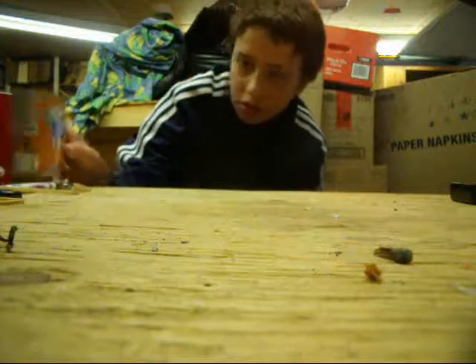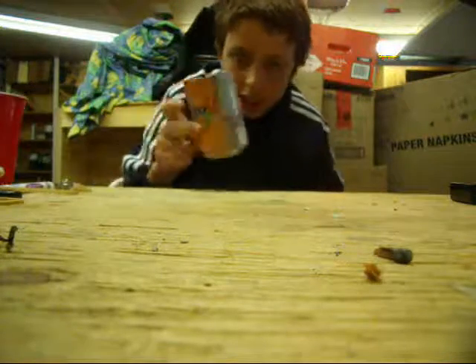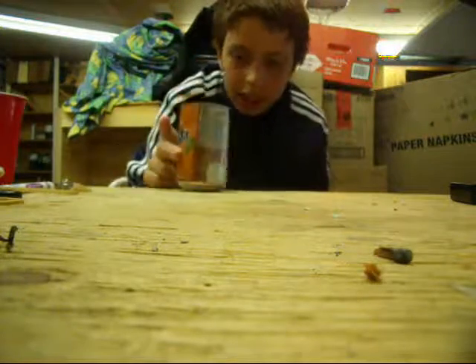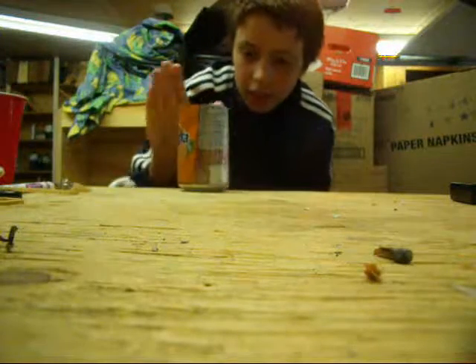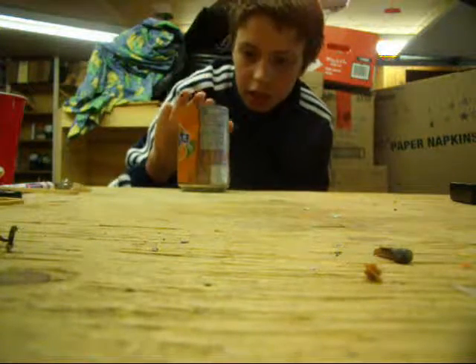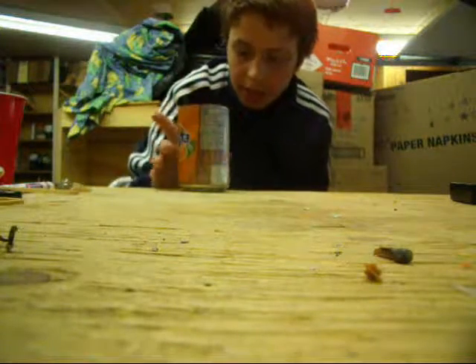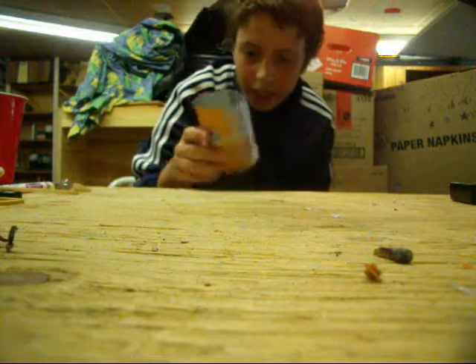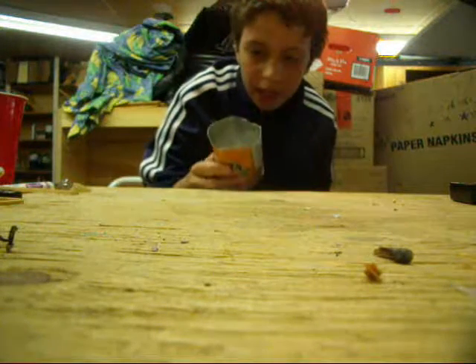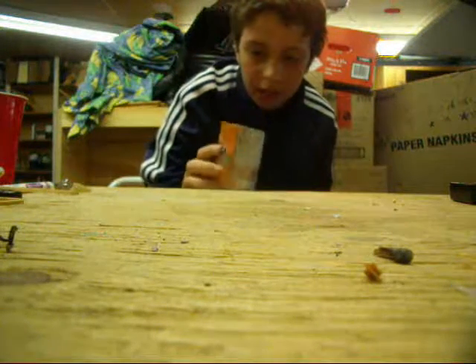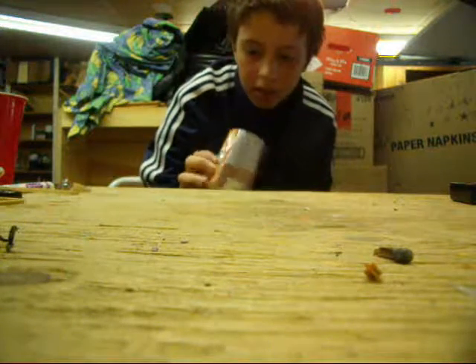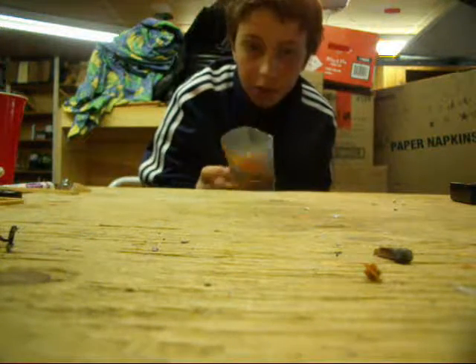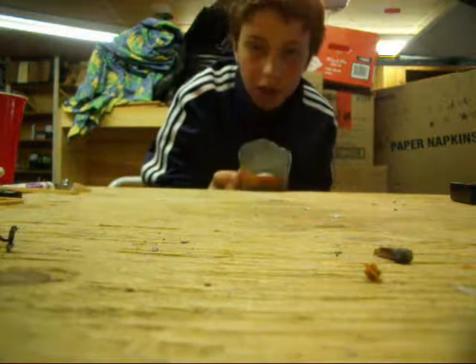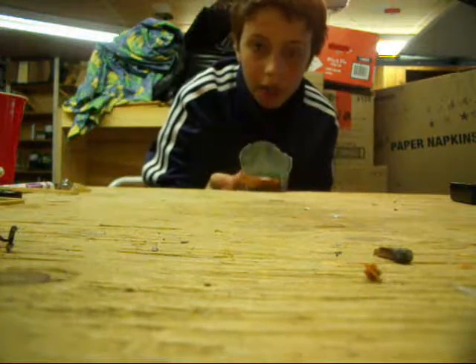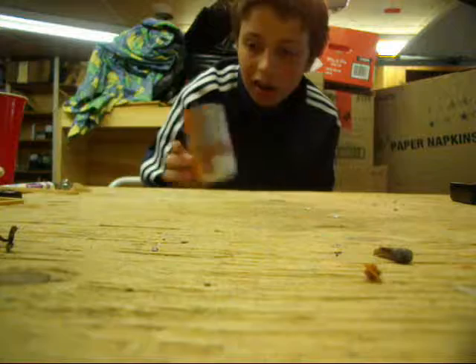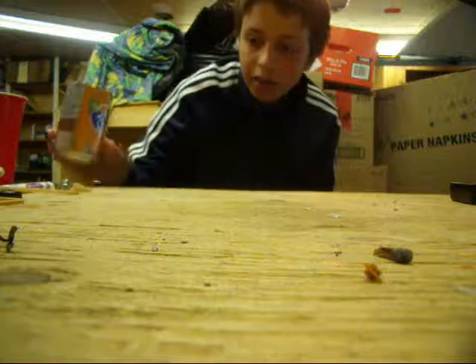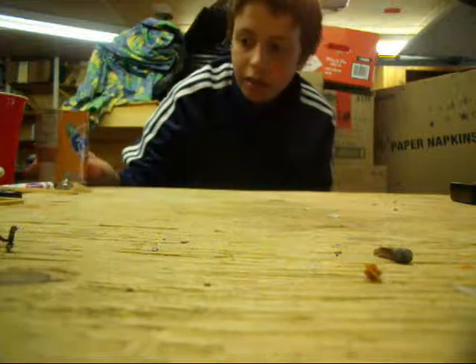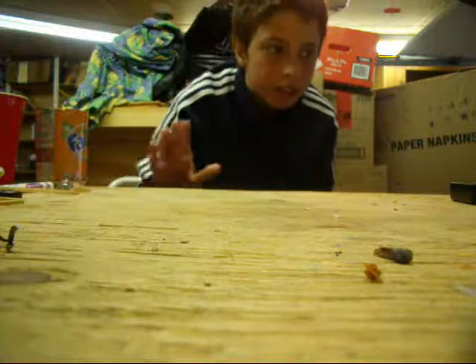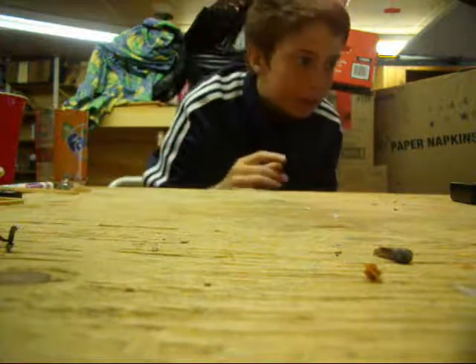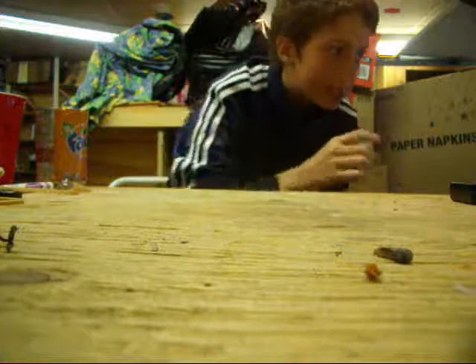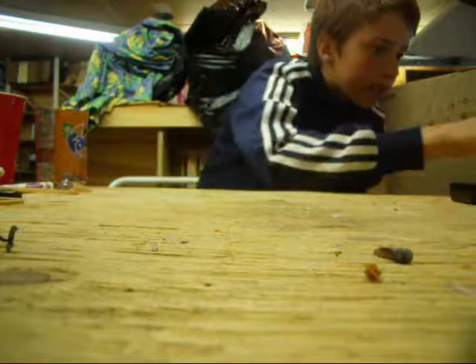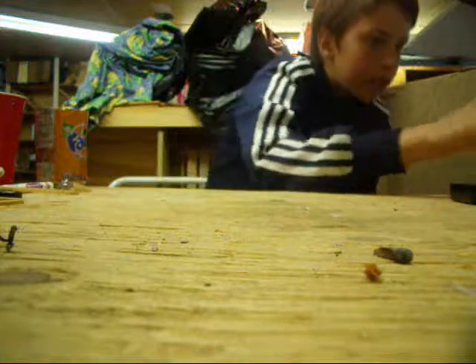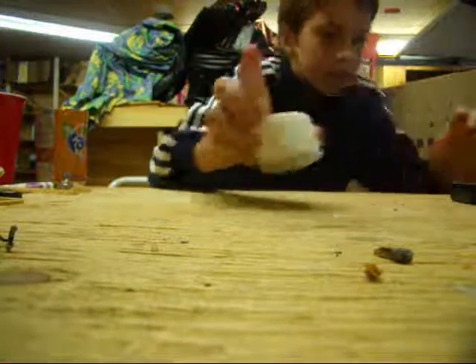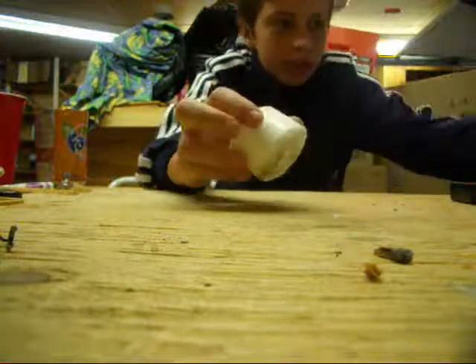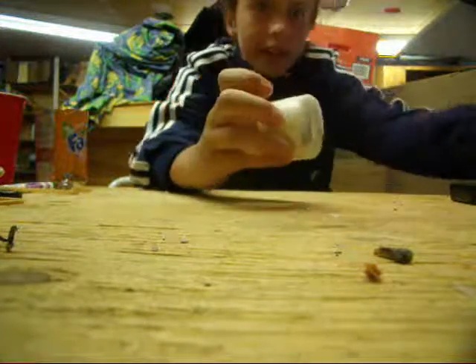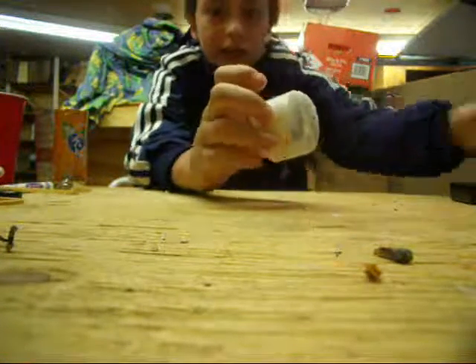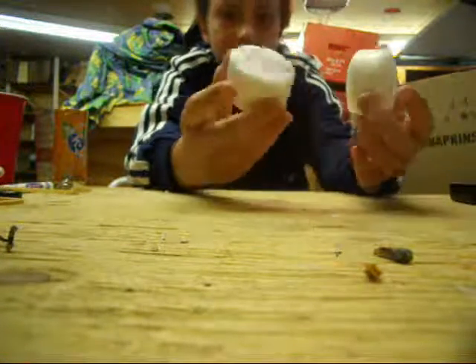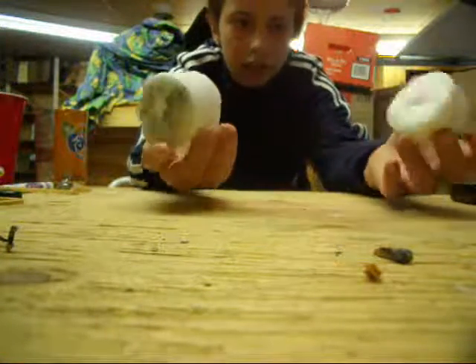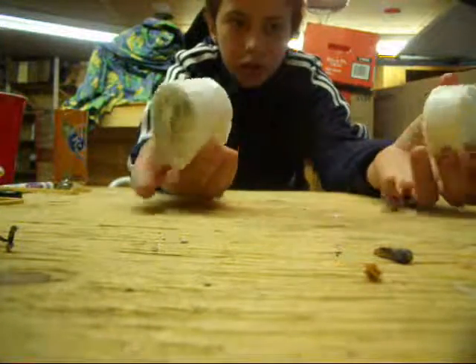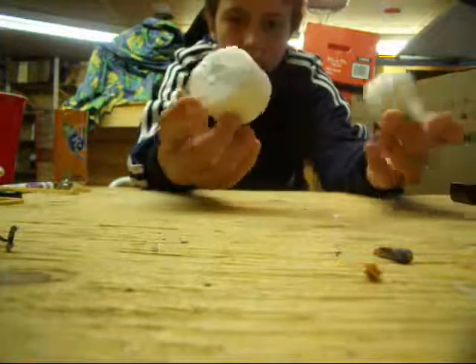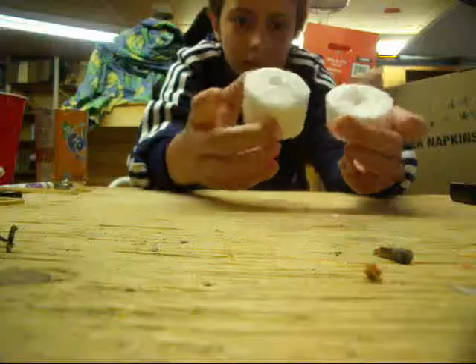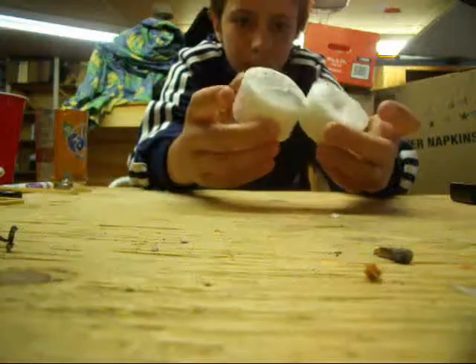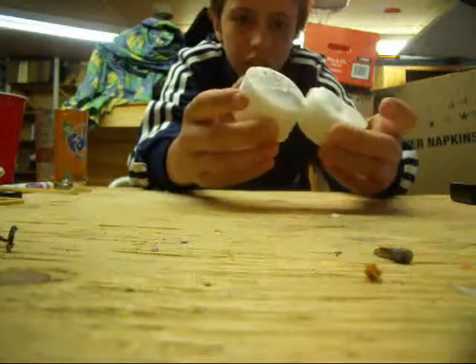What you'll need is a can with the top cut off. It doesn't have to be clean or anything. You'll need candles — I got a huge one. They're pretty cheap.